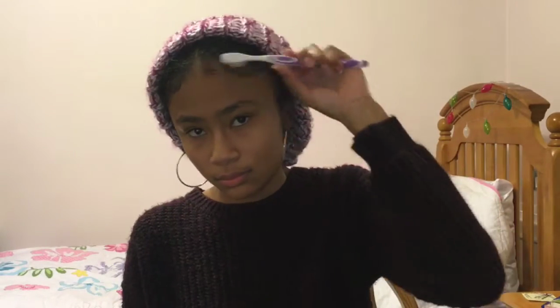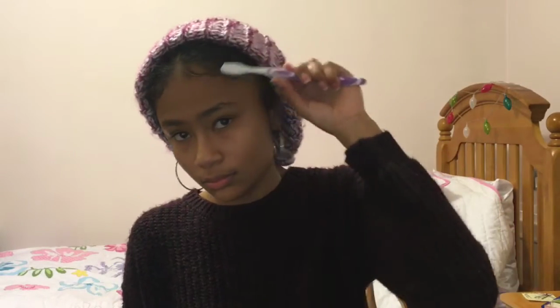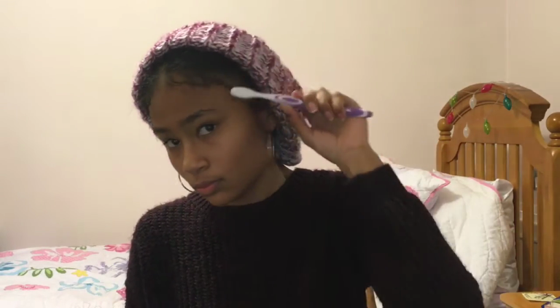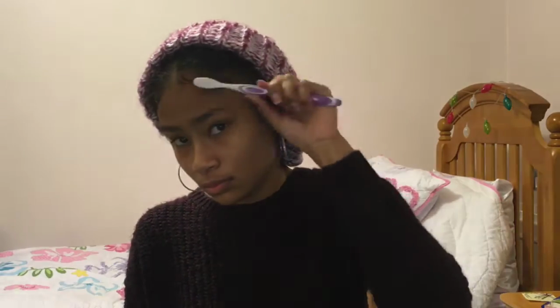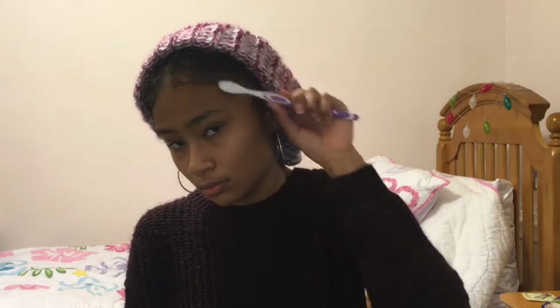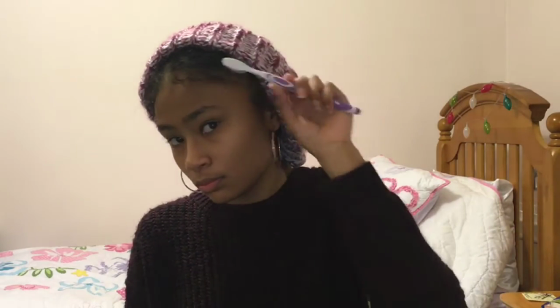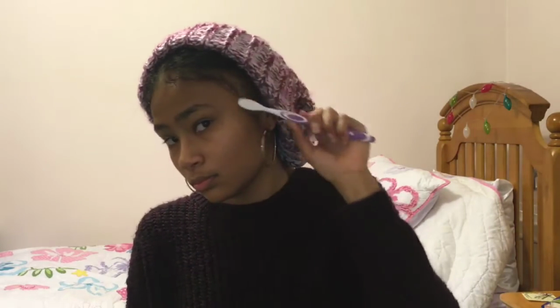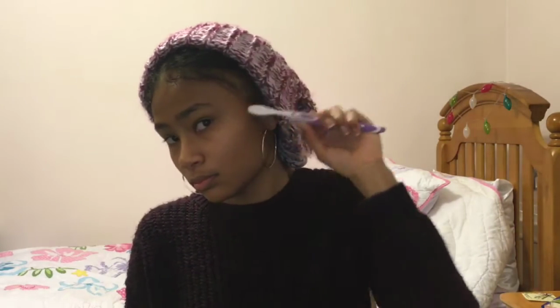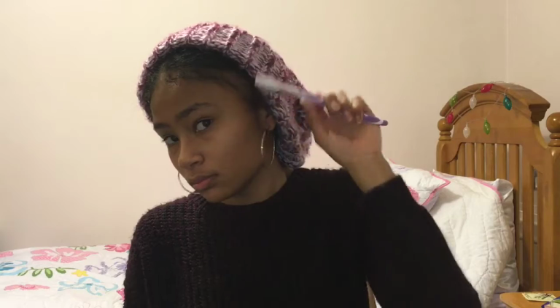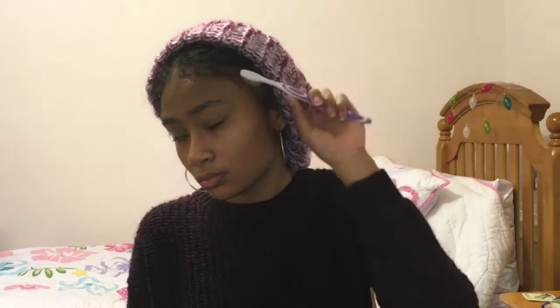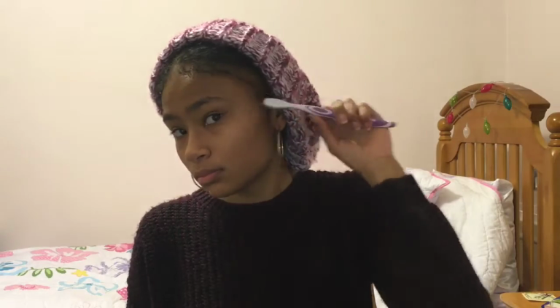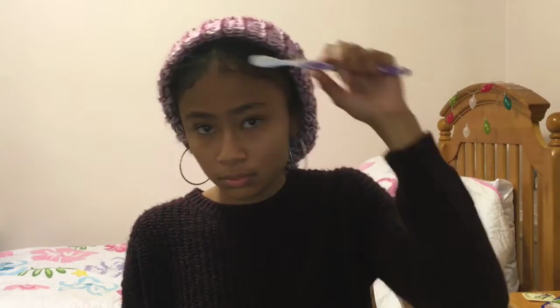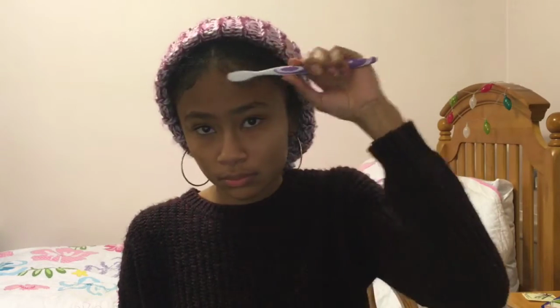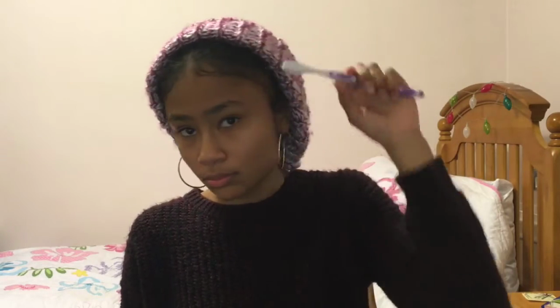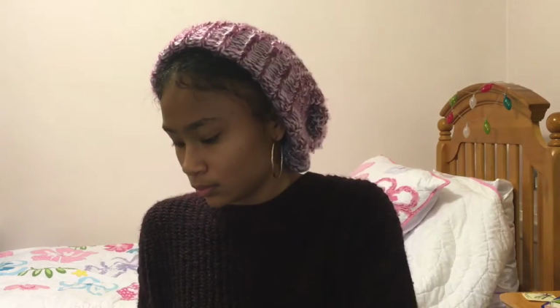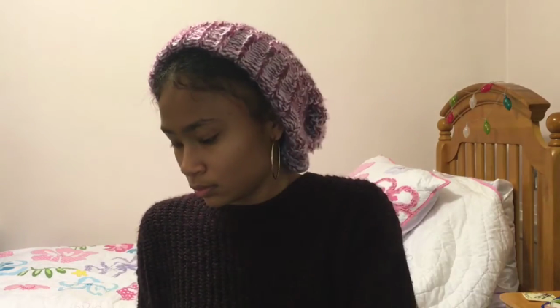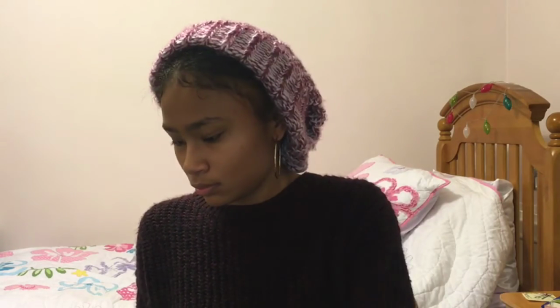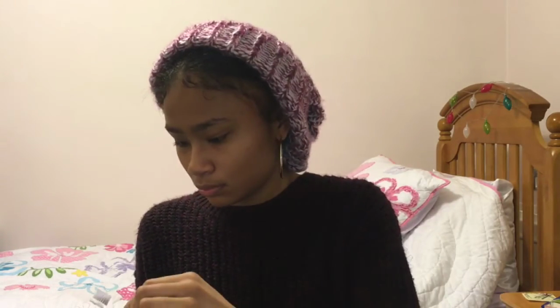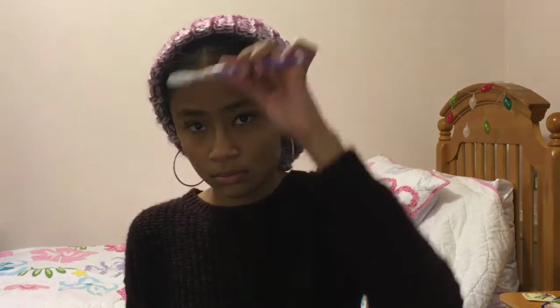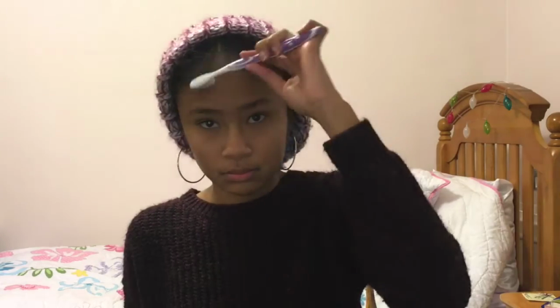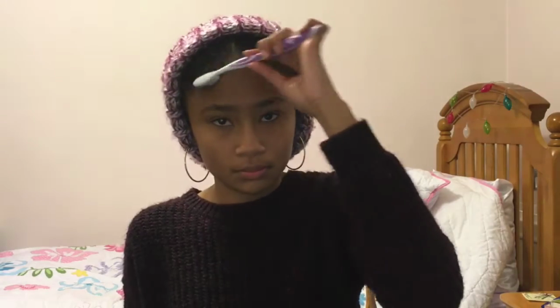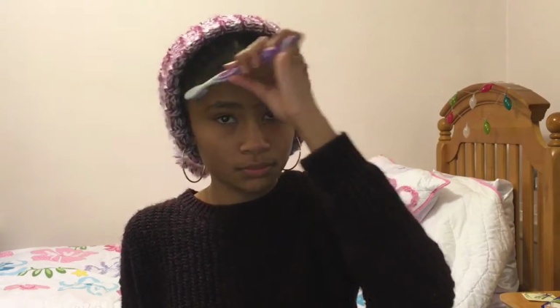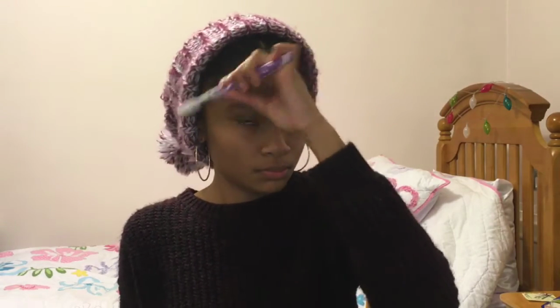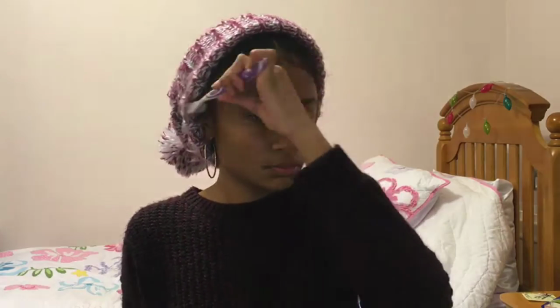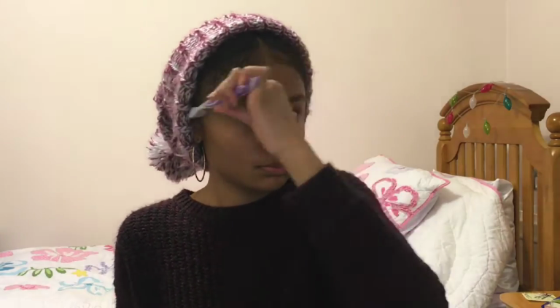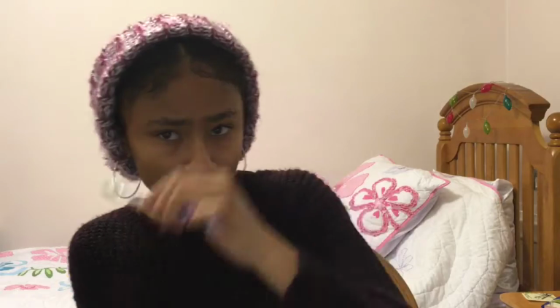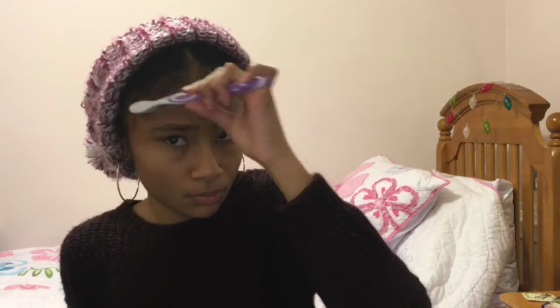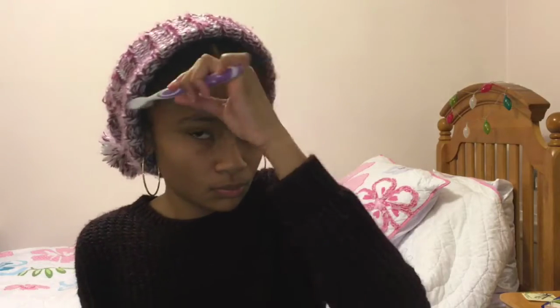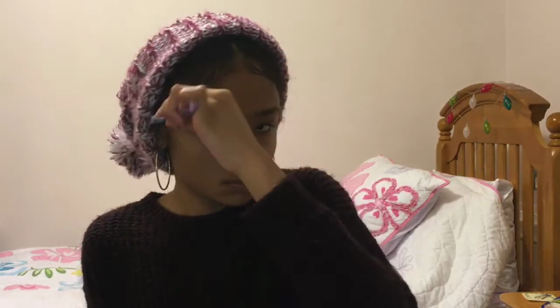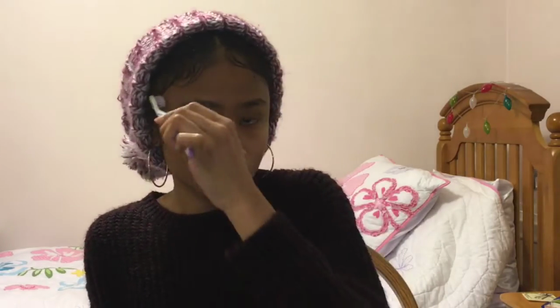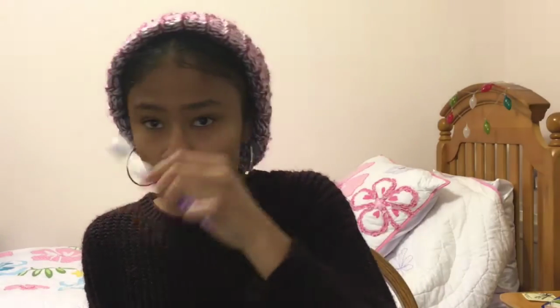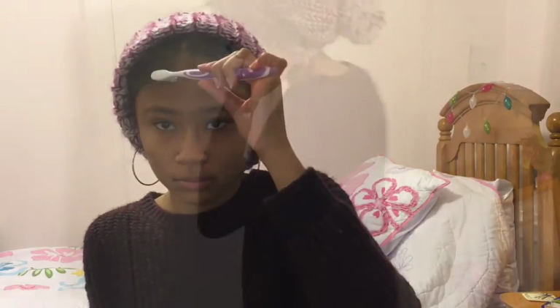And here I'm just slicking down my baby hairs as usual. I actually just used water because the Loxura gel is really holding up — it's been like two or three days since I applied the actual gel.